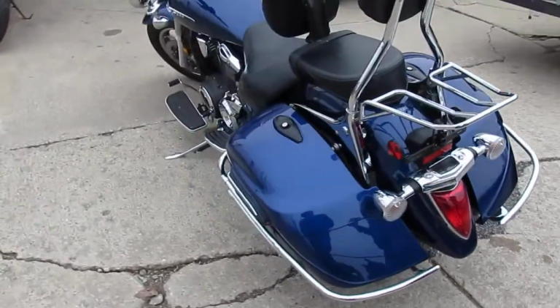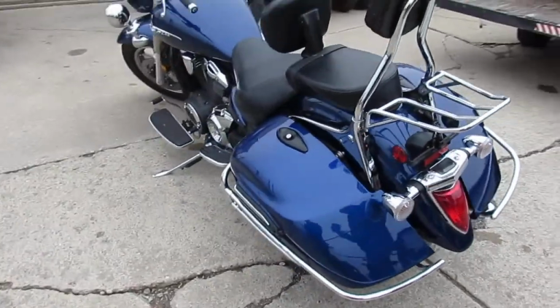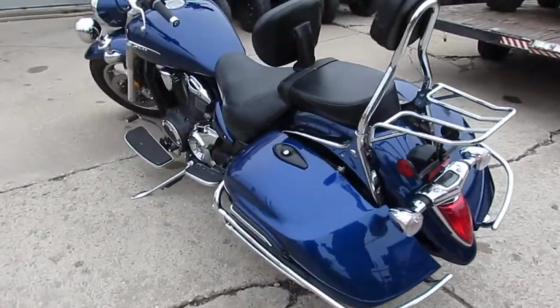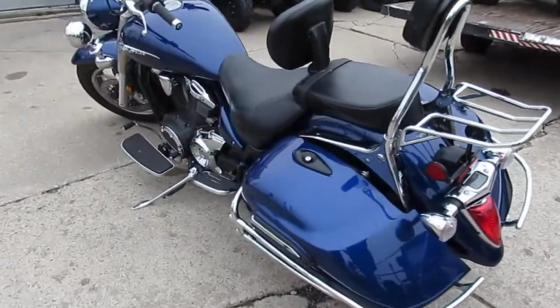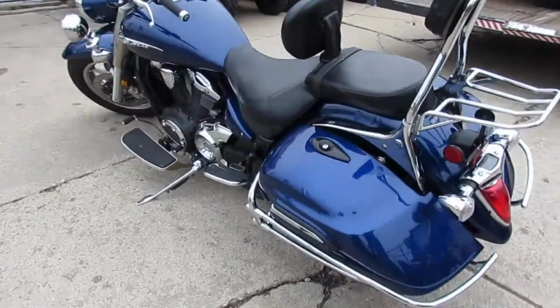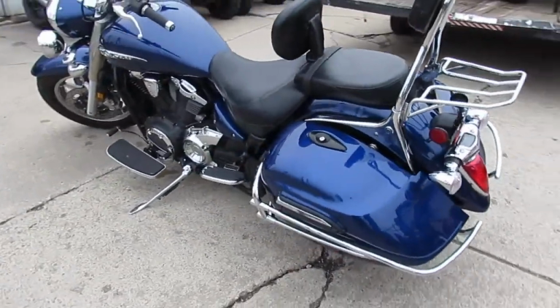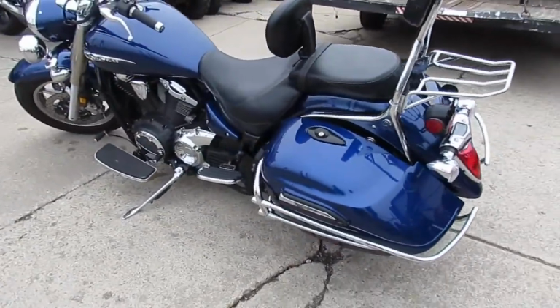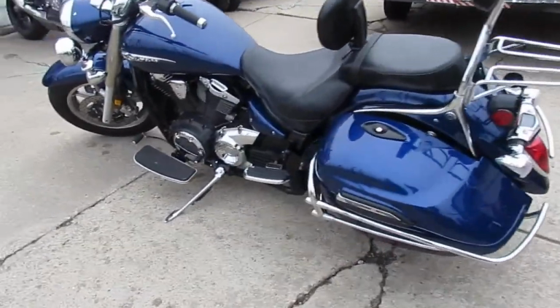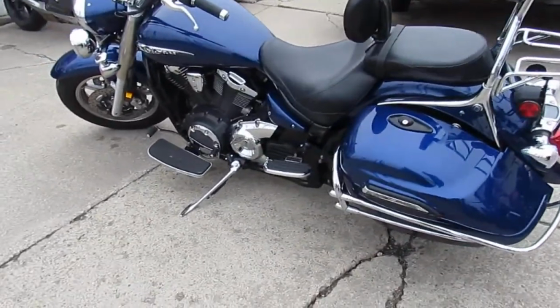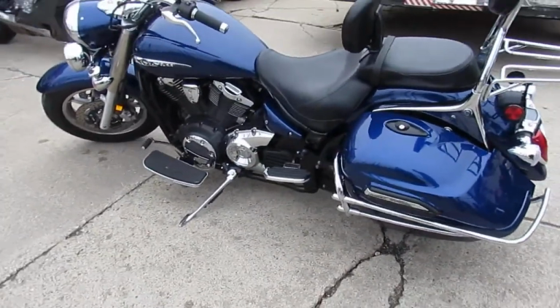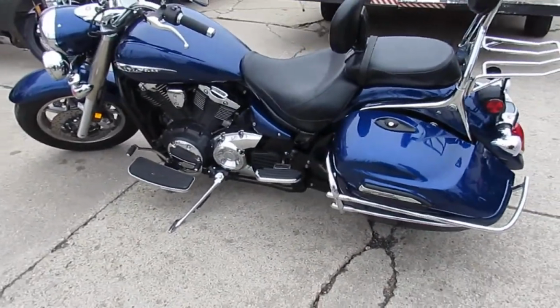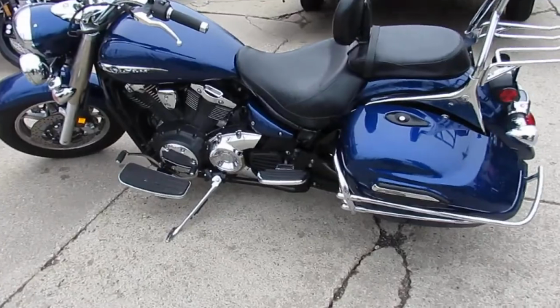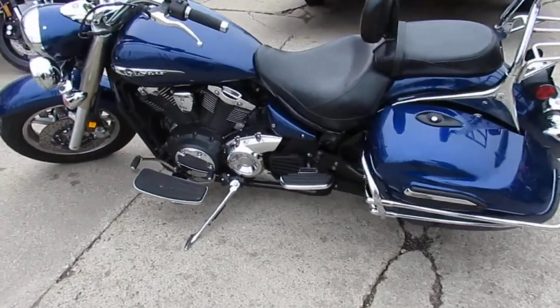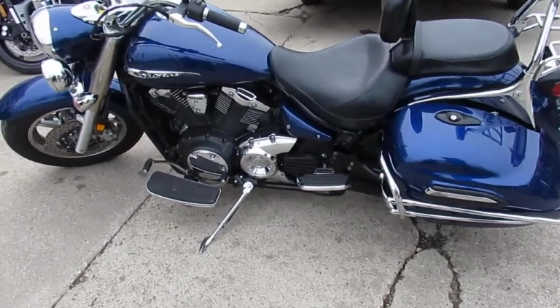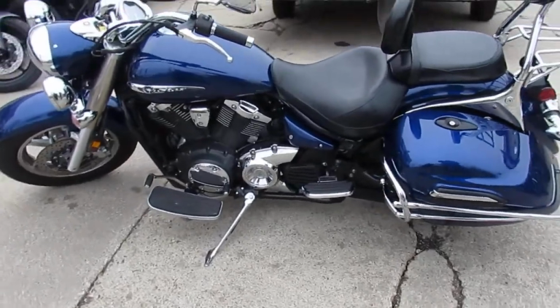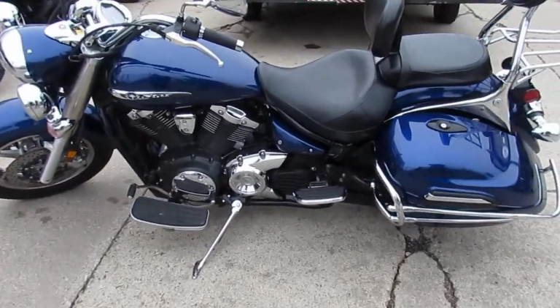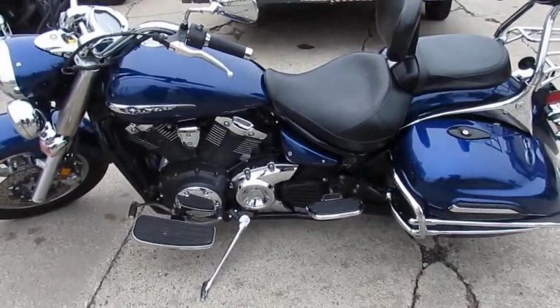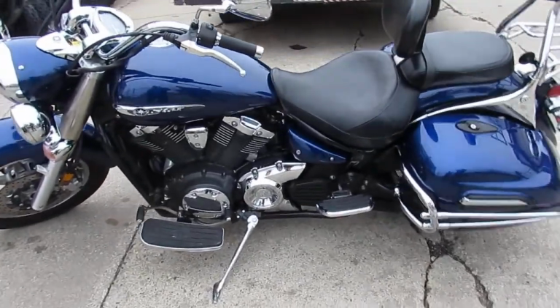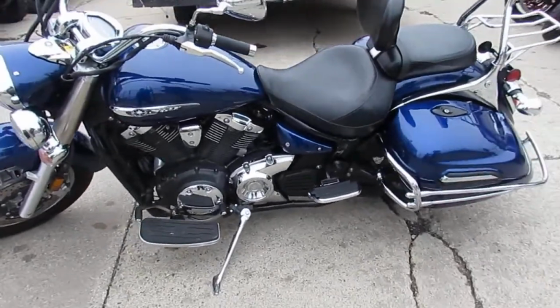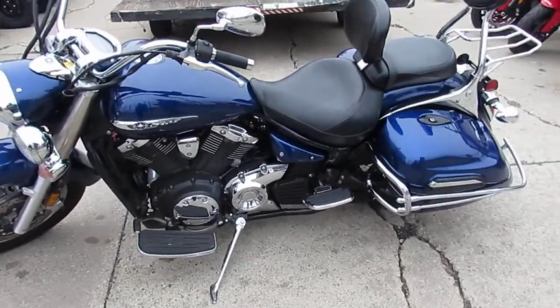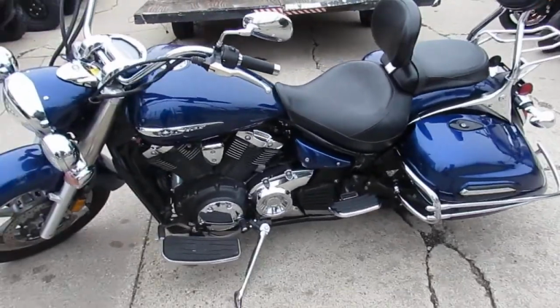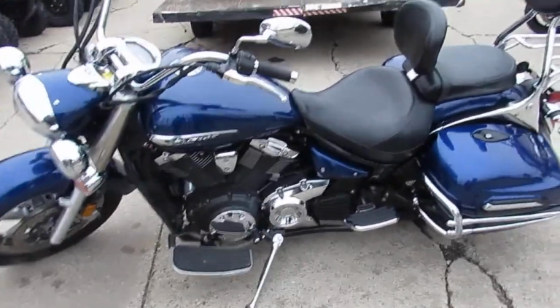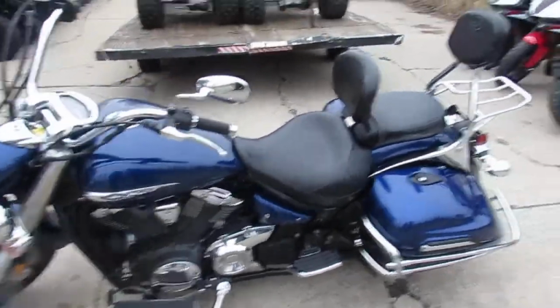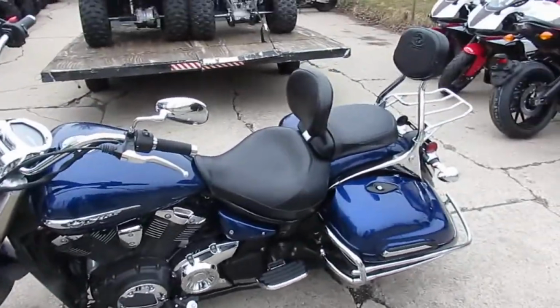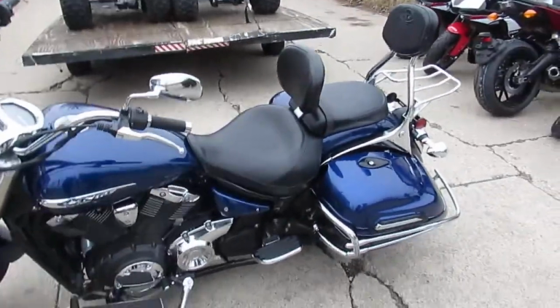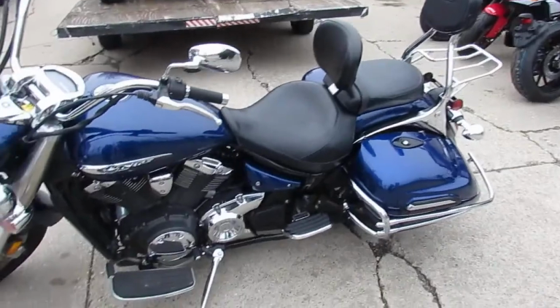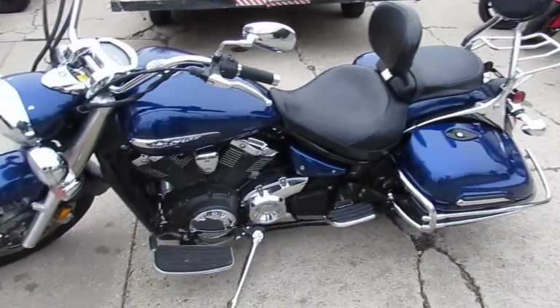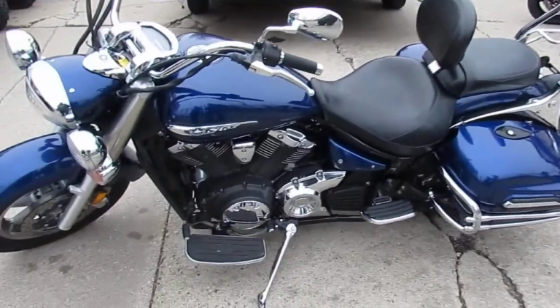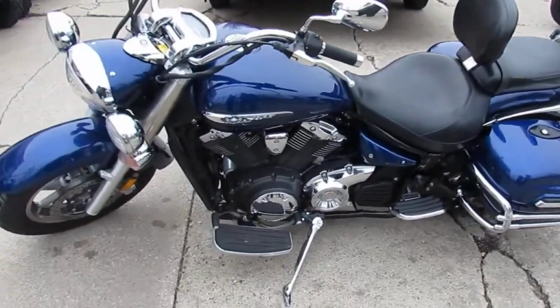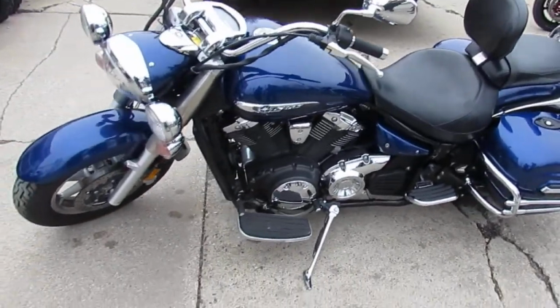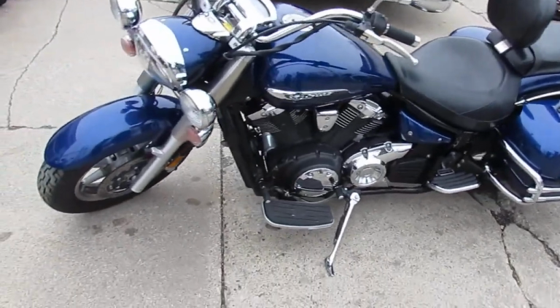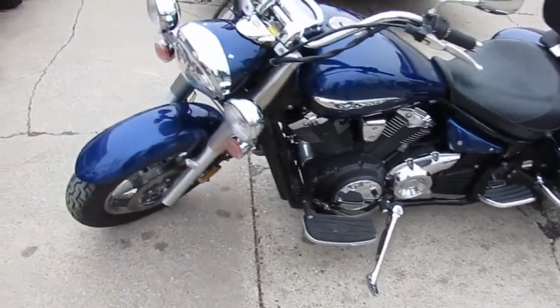We got this thing priced right at $69.99. 2013 with only 3,823 miles — not even broken in yet. Comes in a sapphire blue.